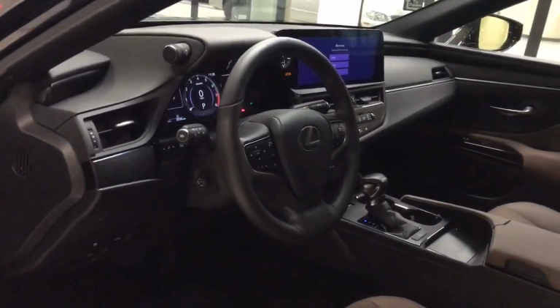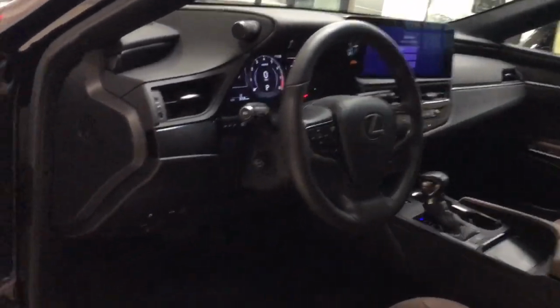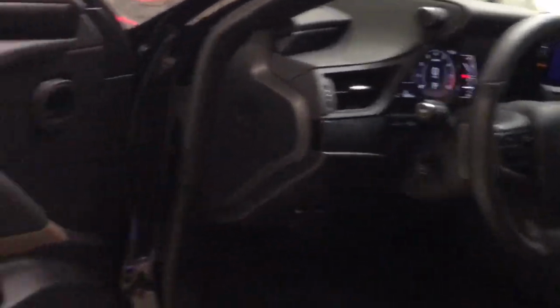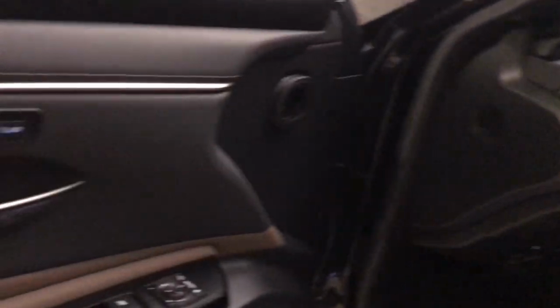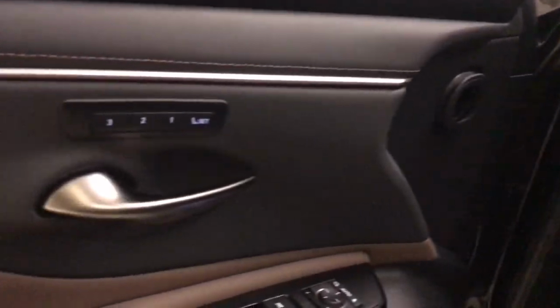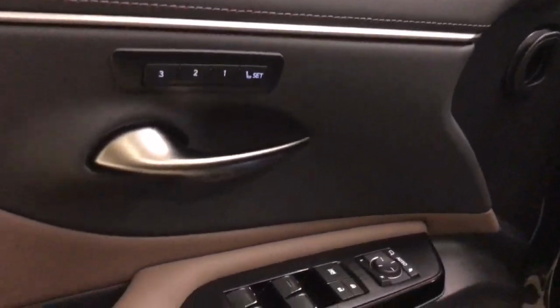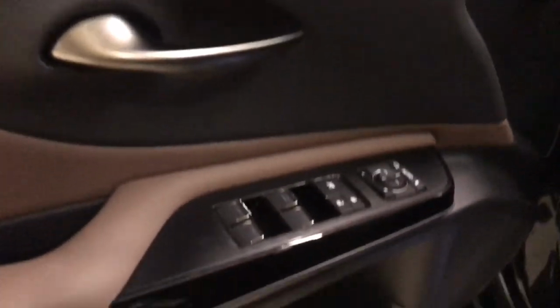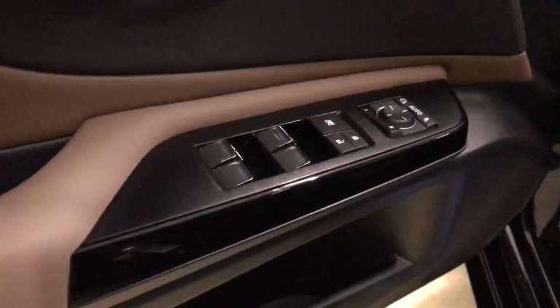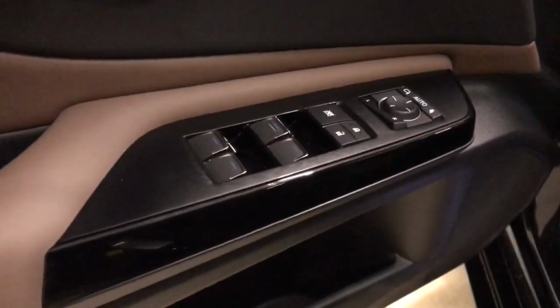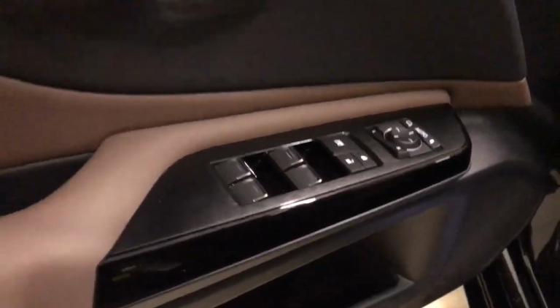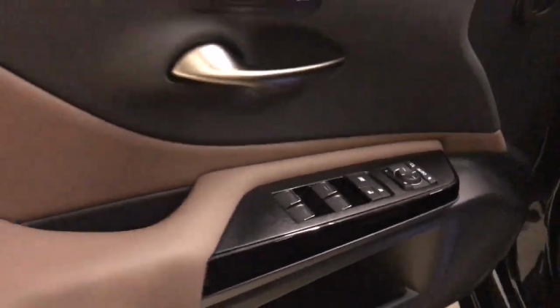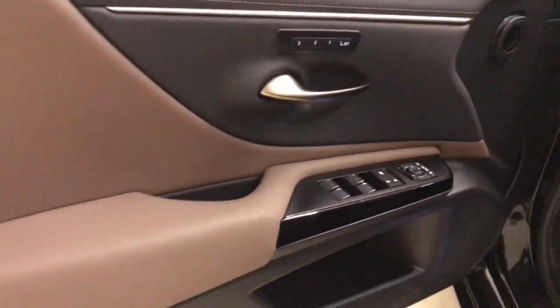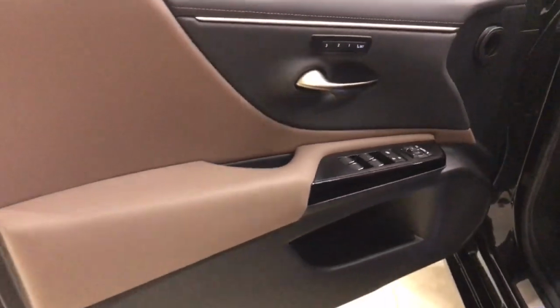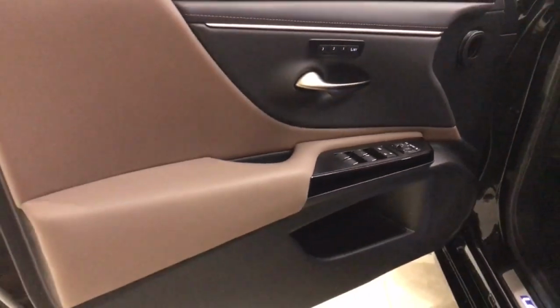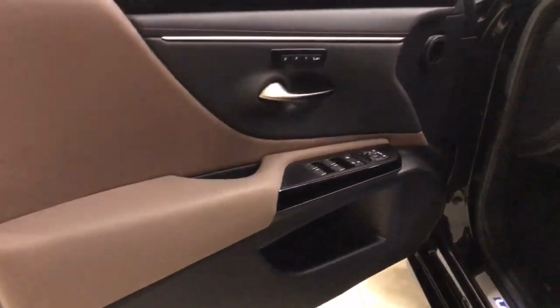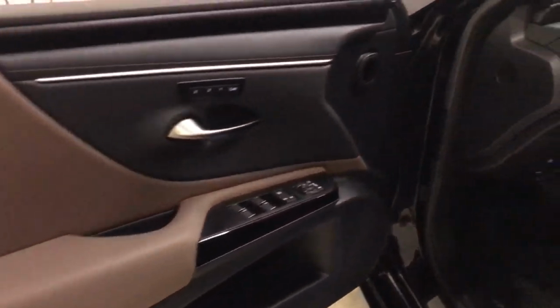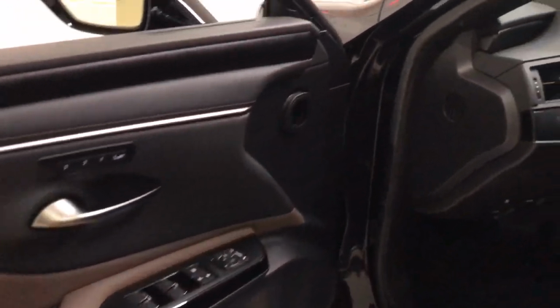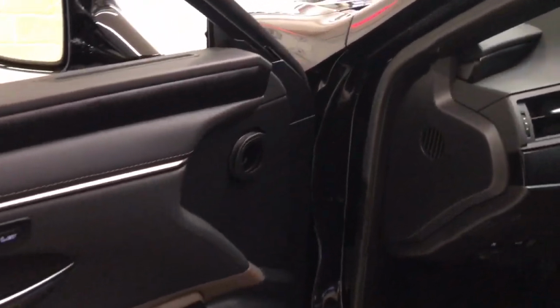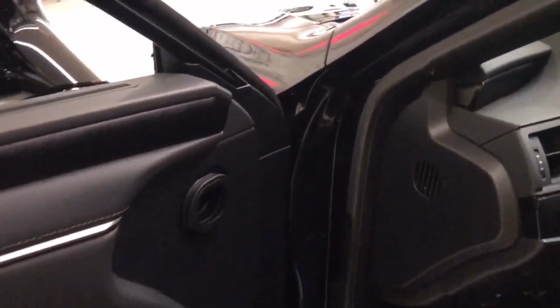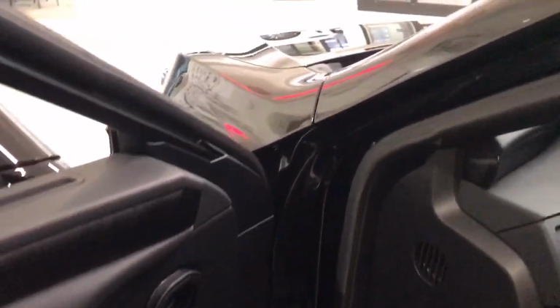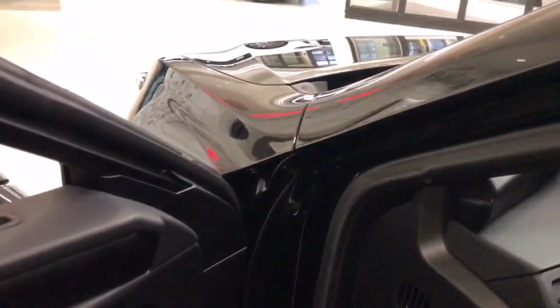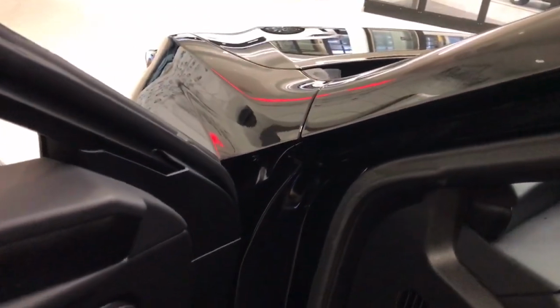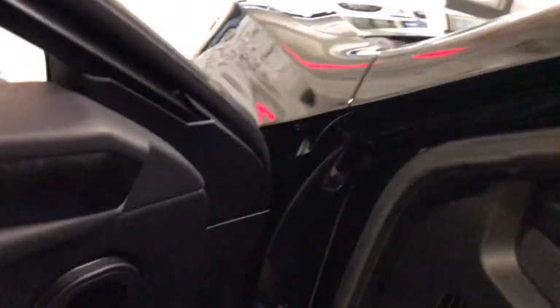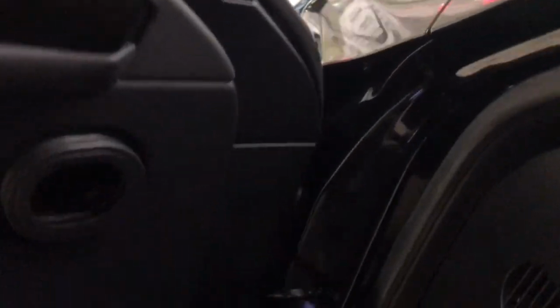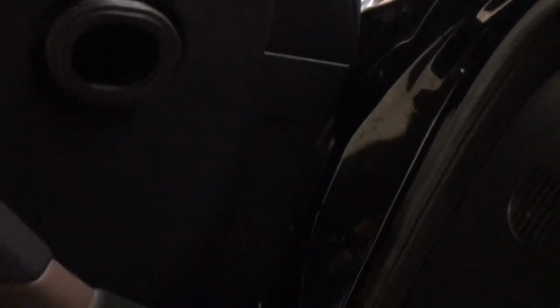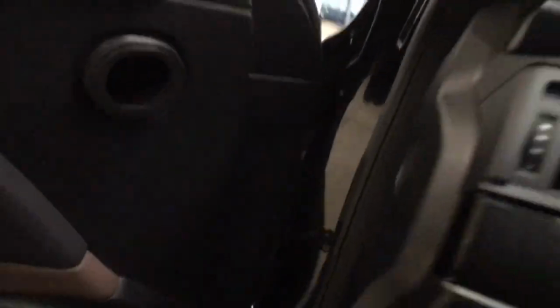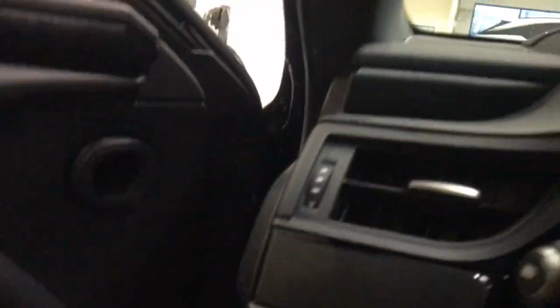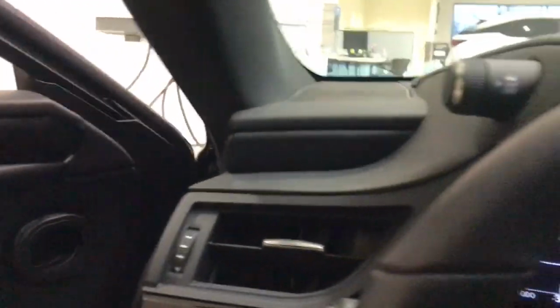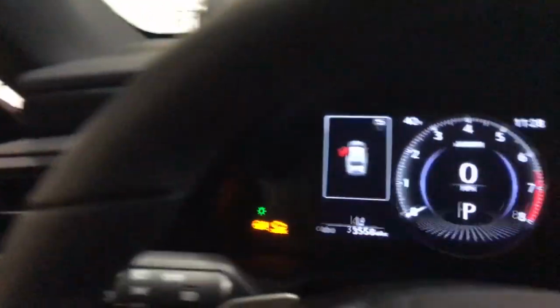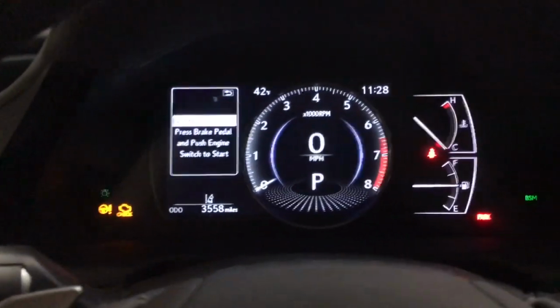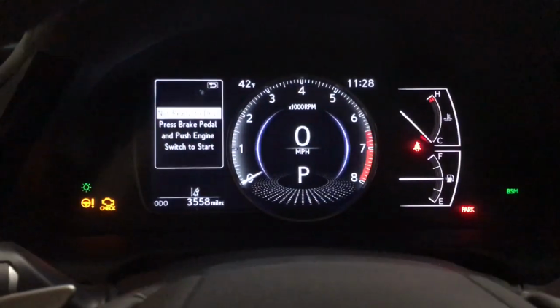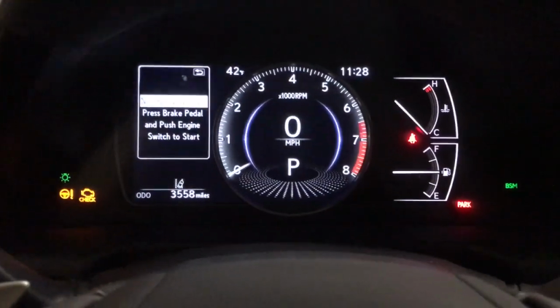Its plush comfort, advanced safety tech and infotainment features make every journey pure pleasure. These are just some of the great options this vehicle comes with.